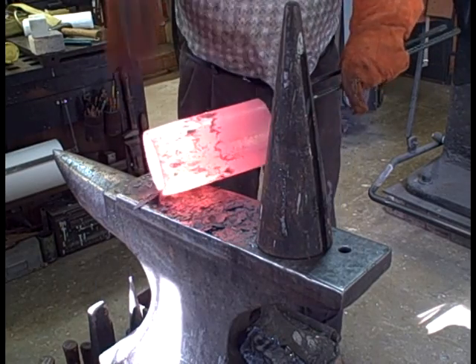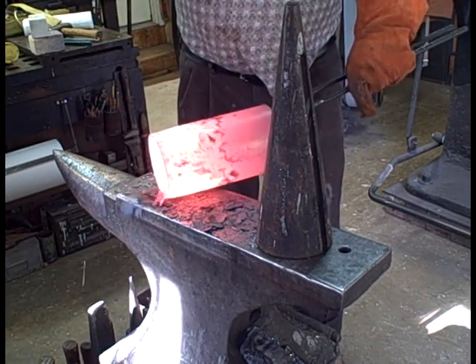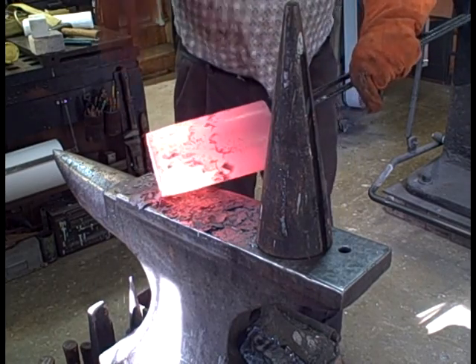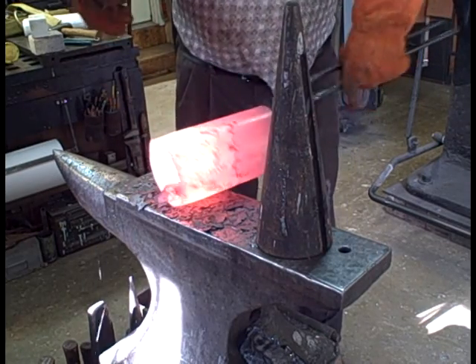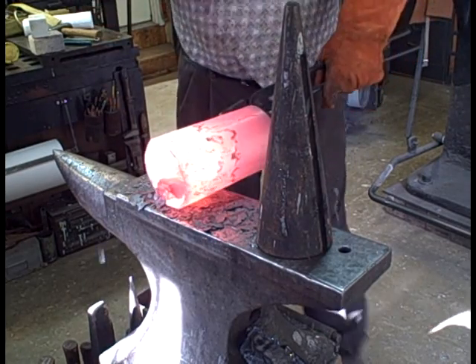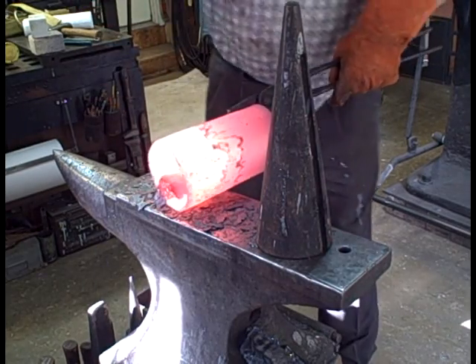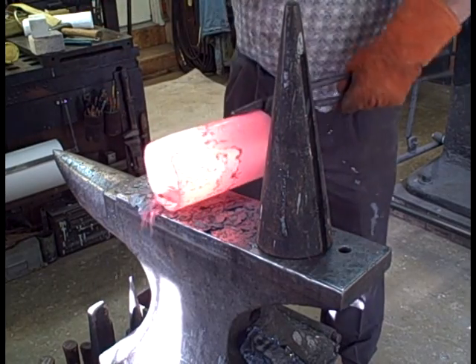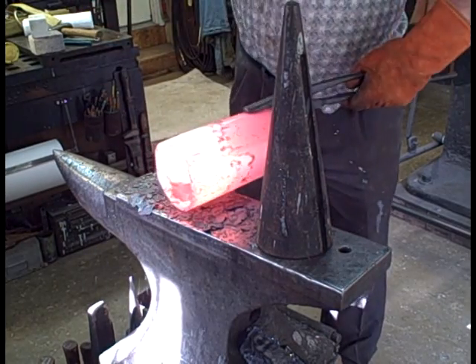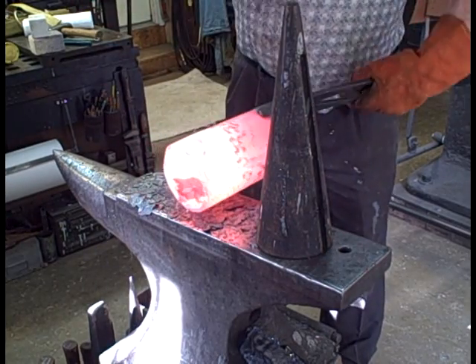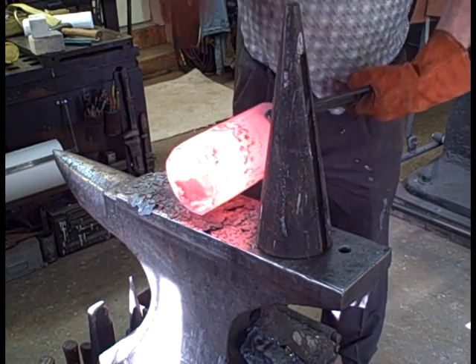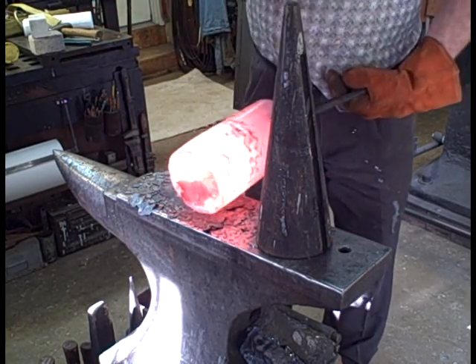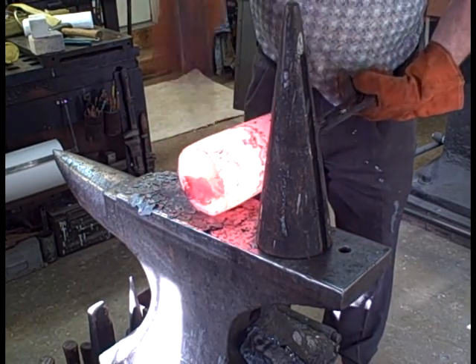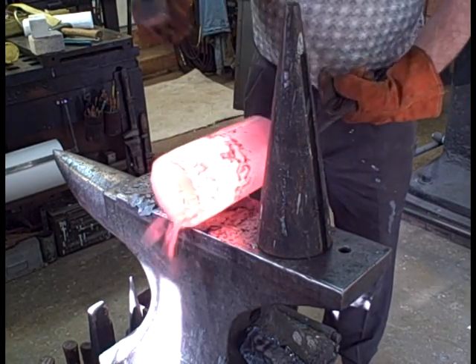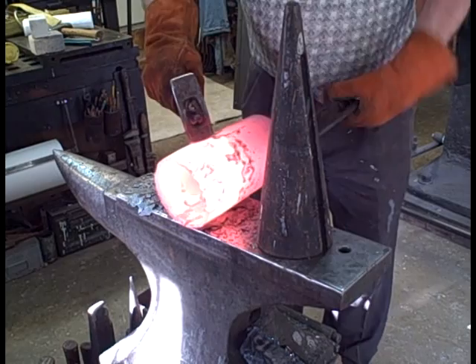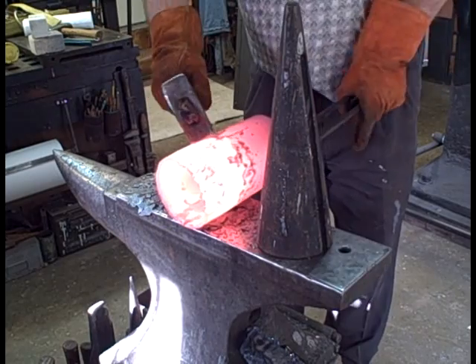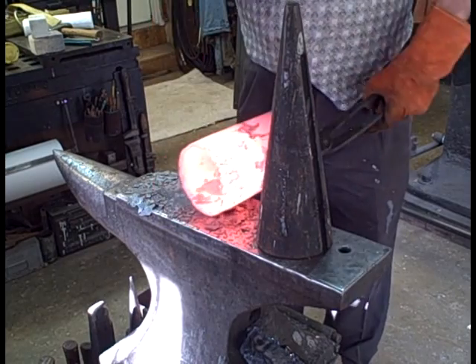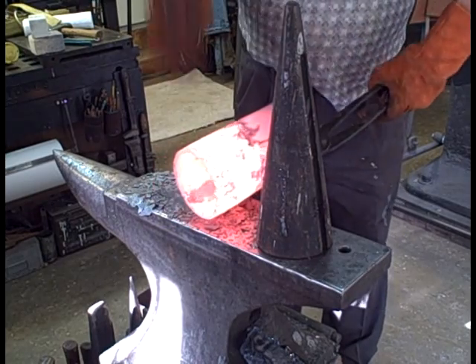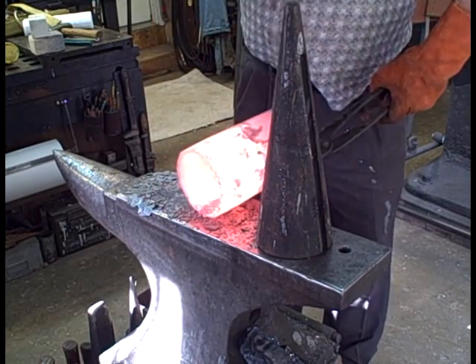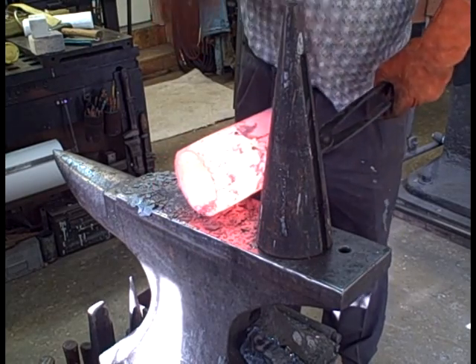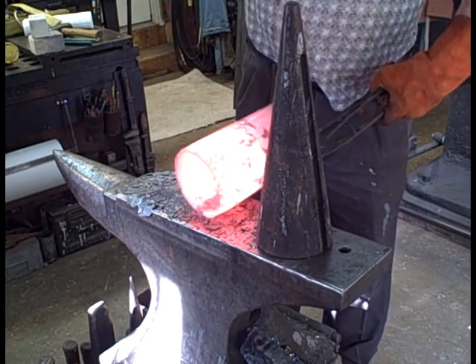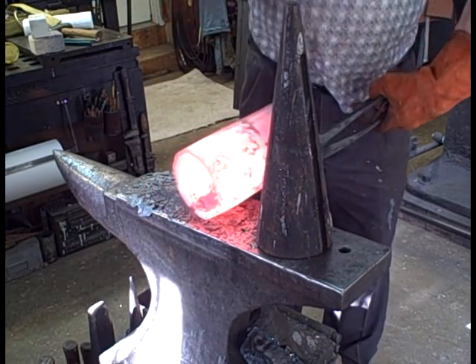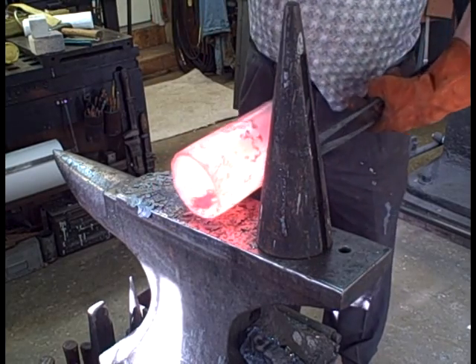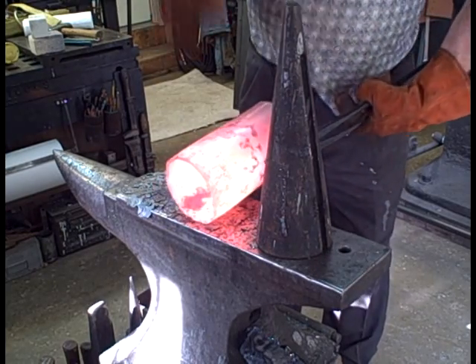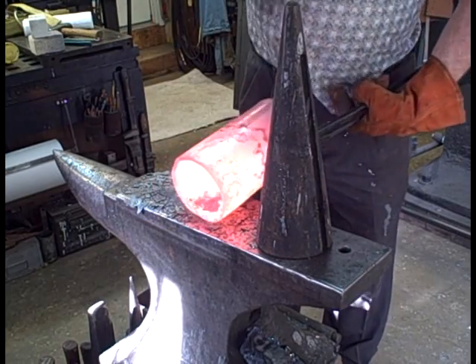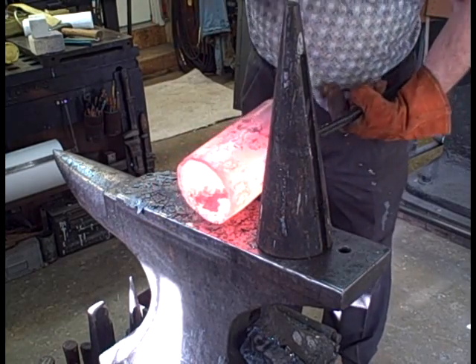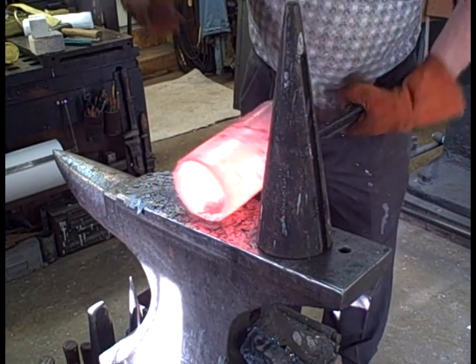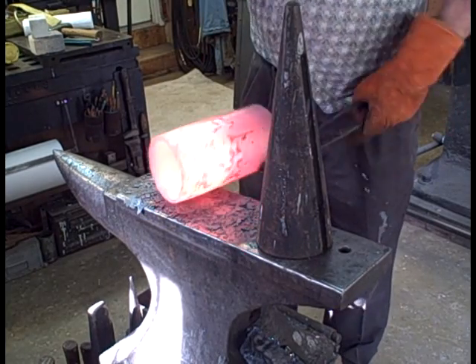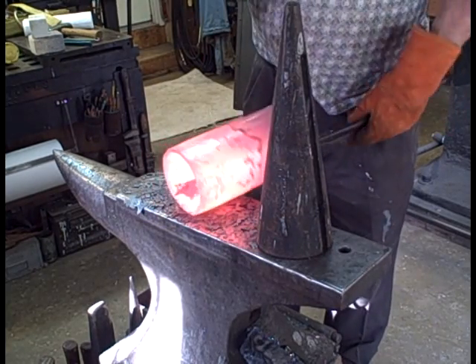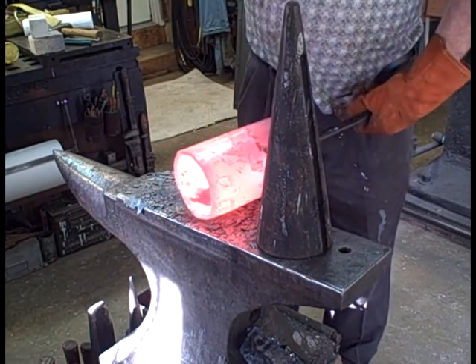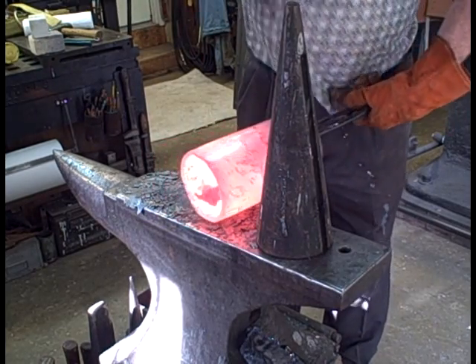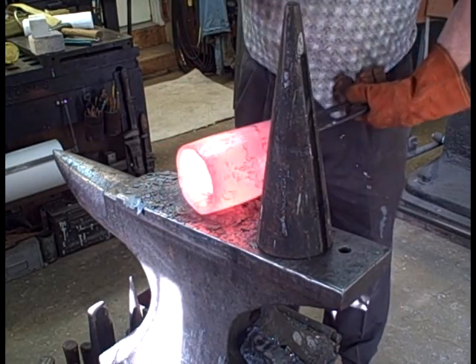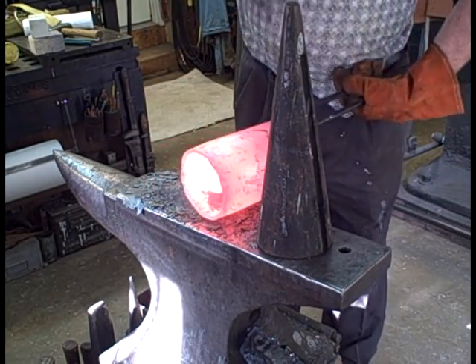You're just going to see a little bit of the forging. I probably worked on this several hours — I know I did. It took many, many heats.